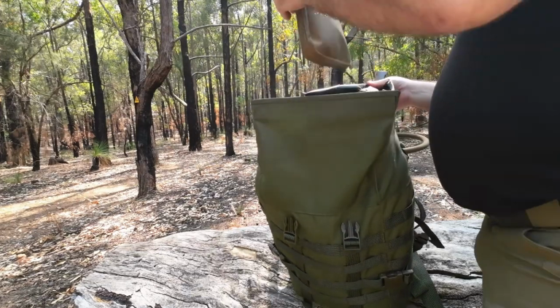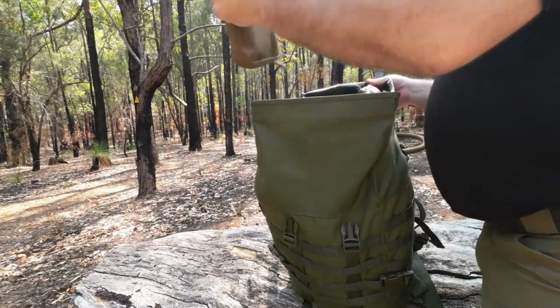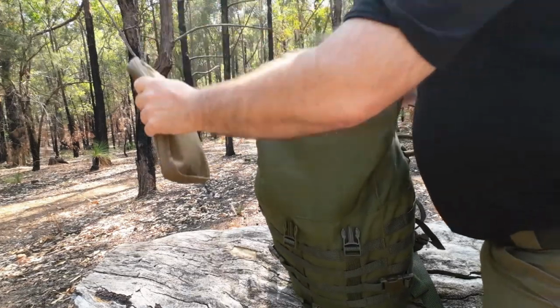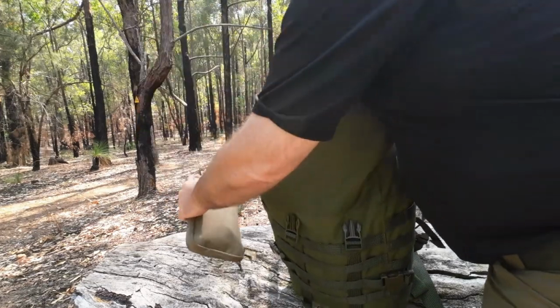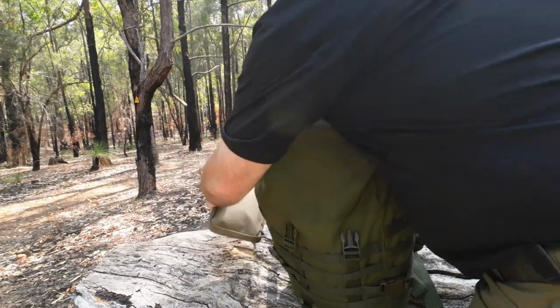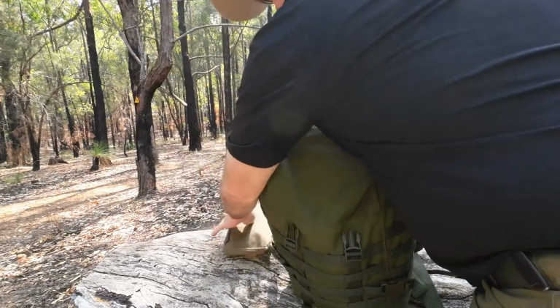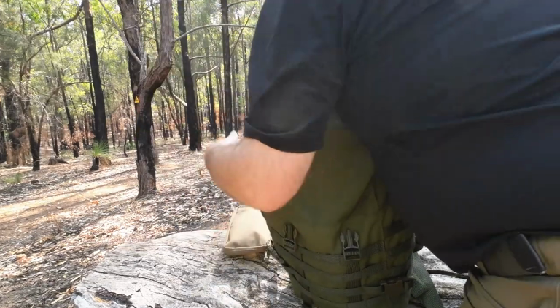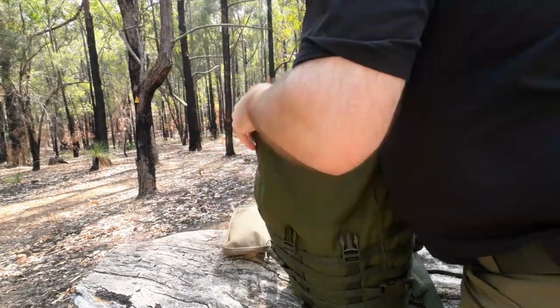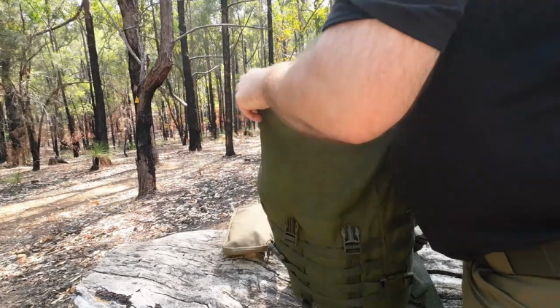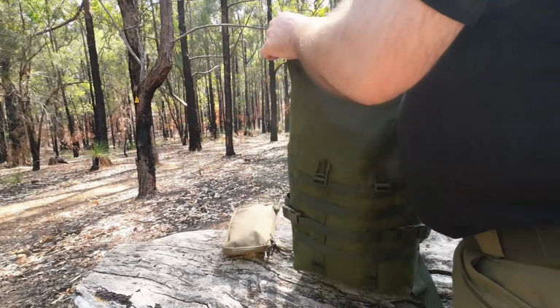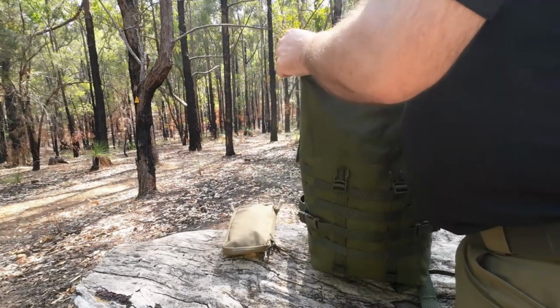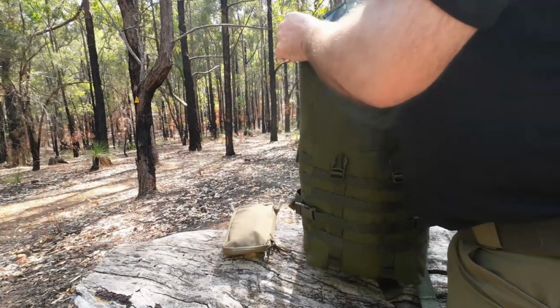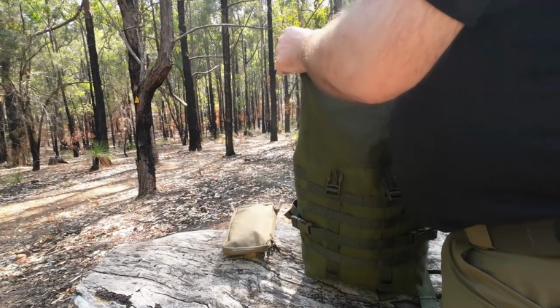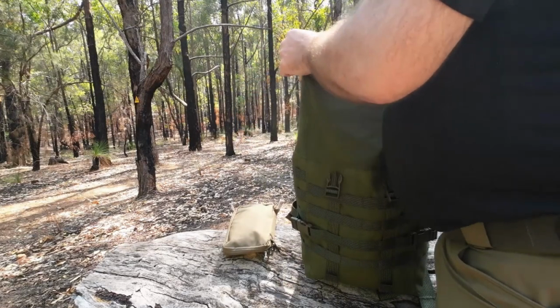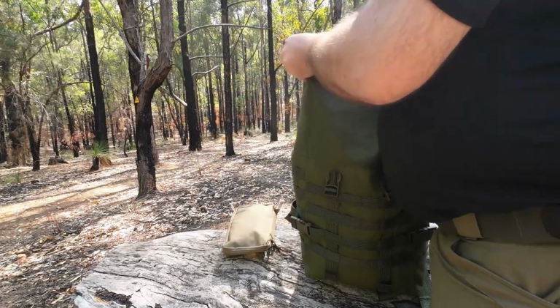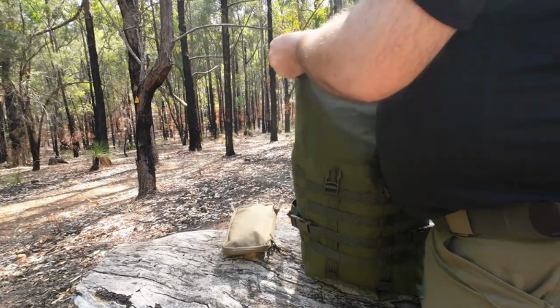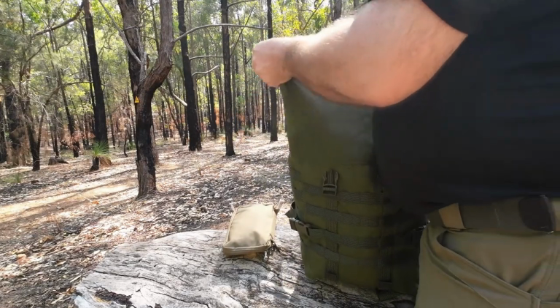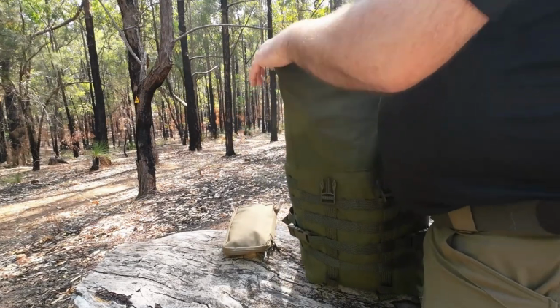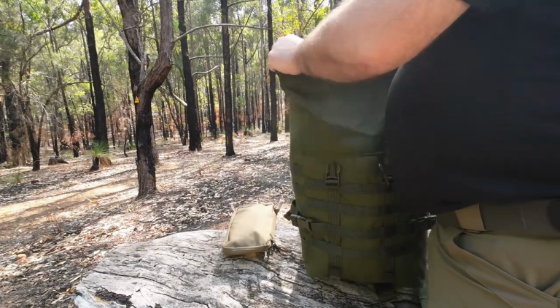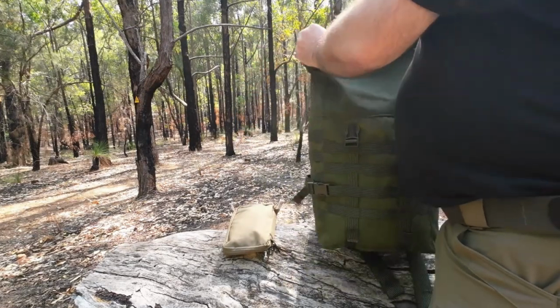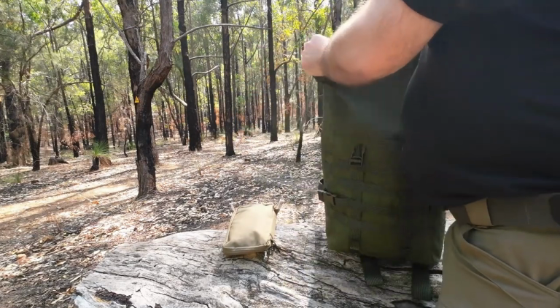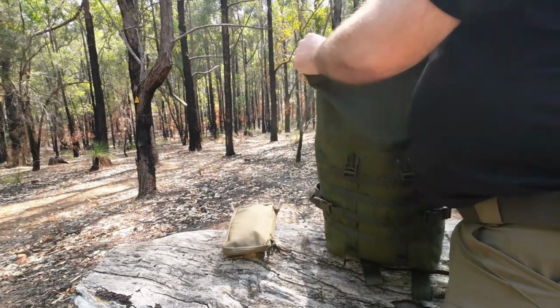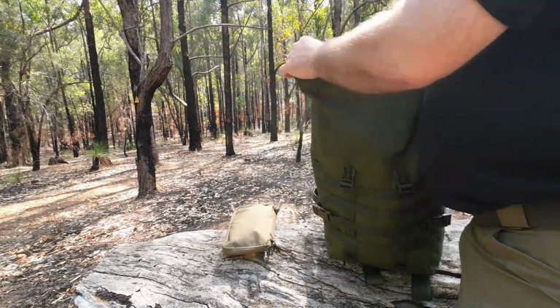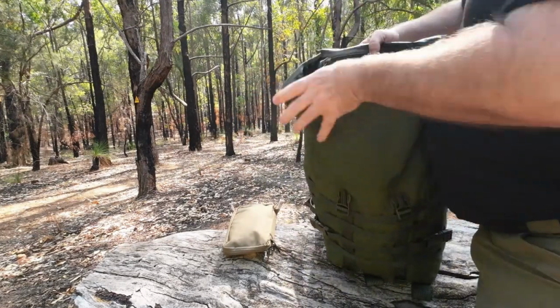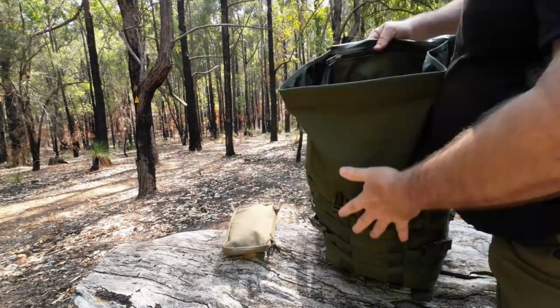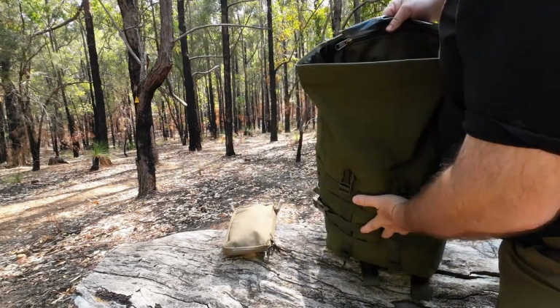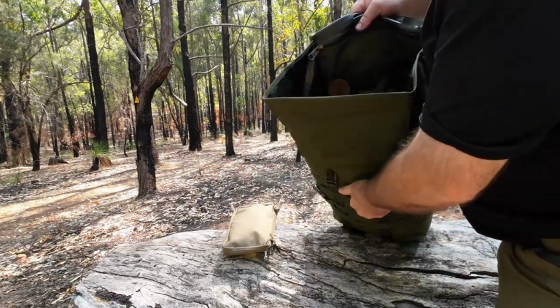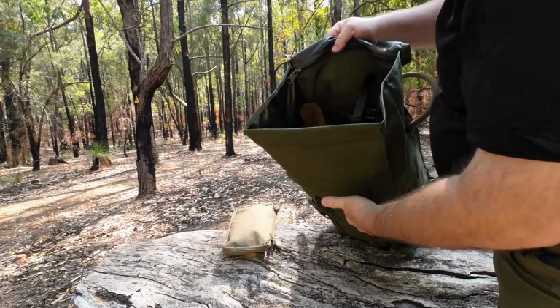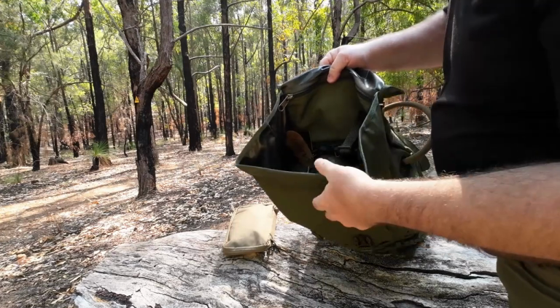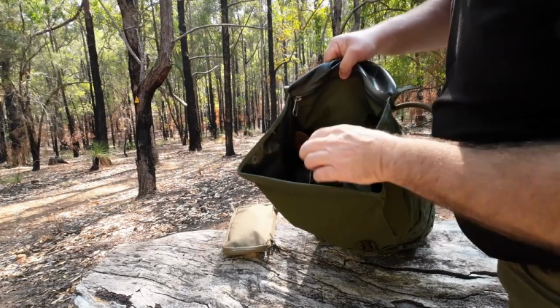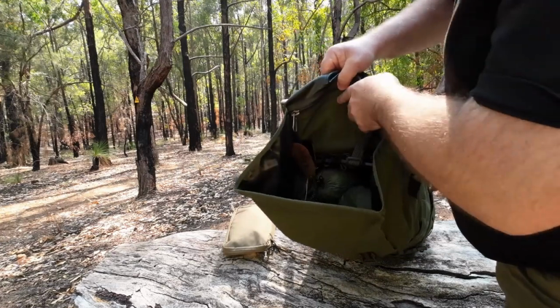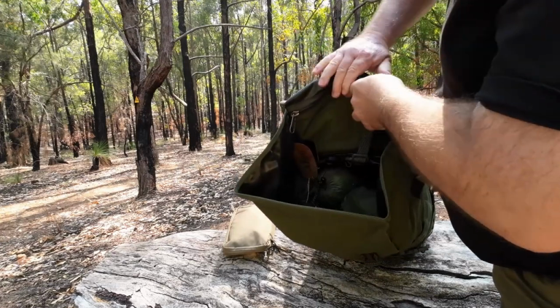You can adjust these straps again so the lid sits taller, giving you plenty of options to carry things with this pack. I've also got a first aid kit in there.